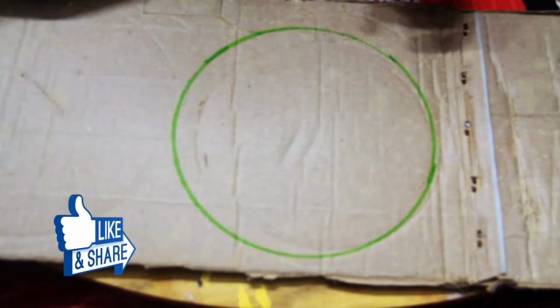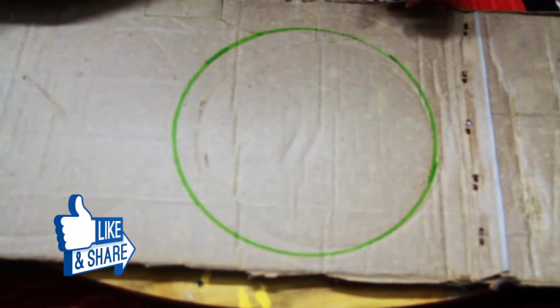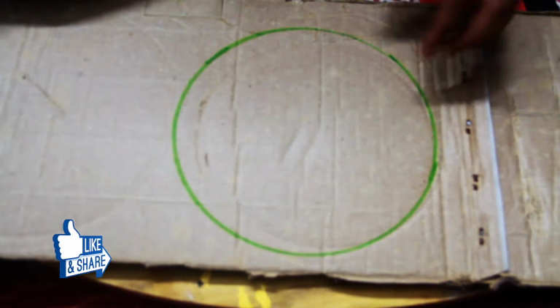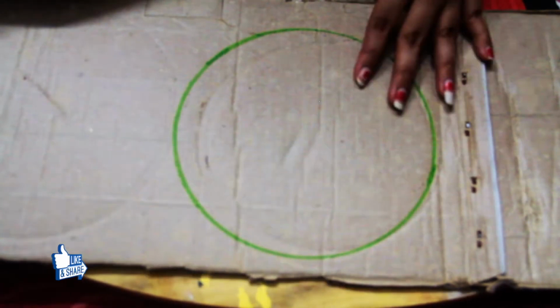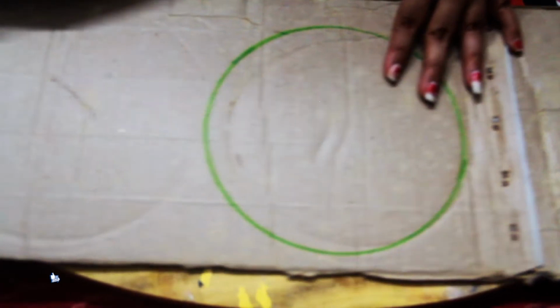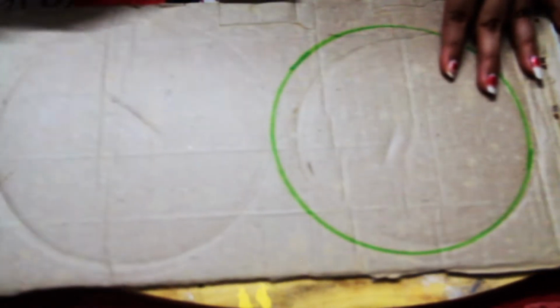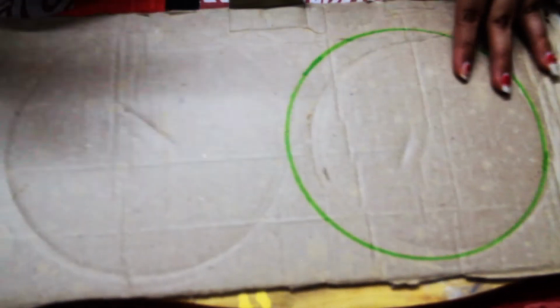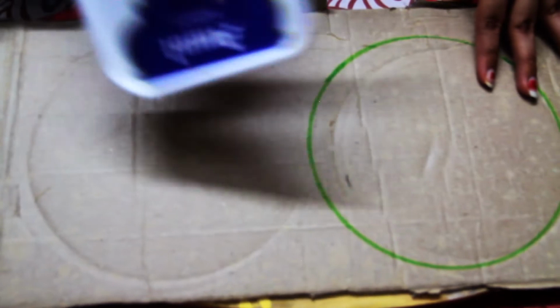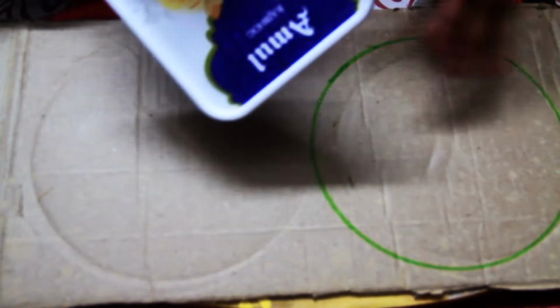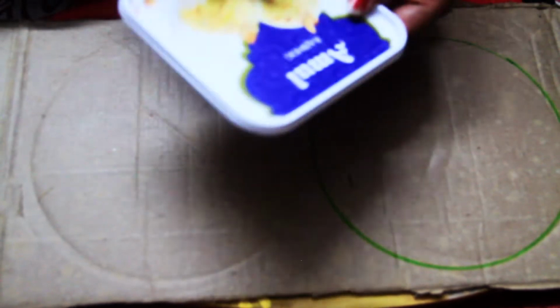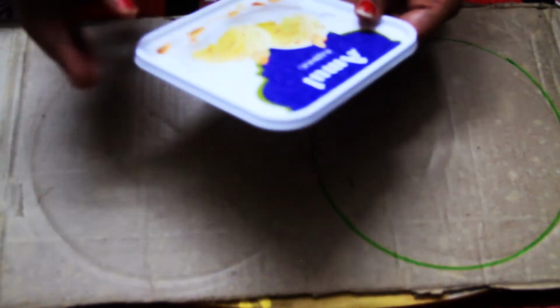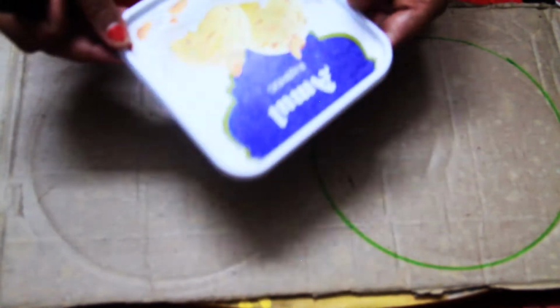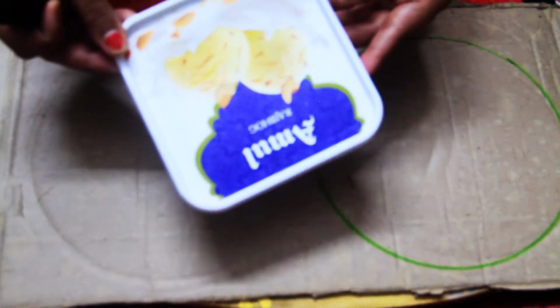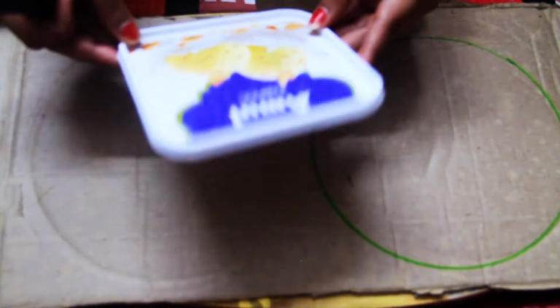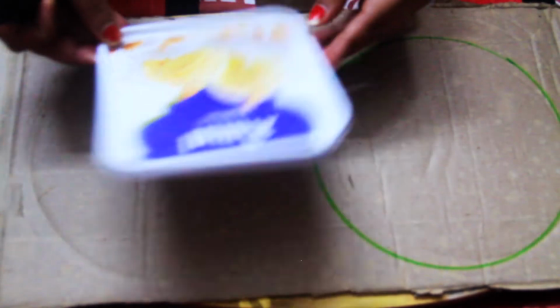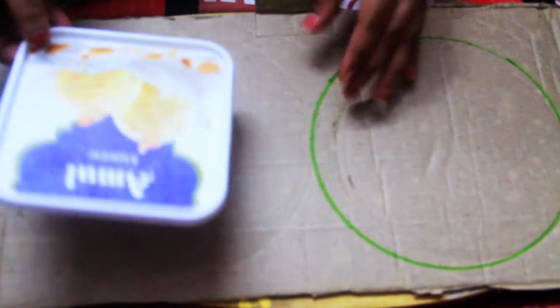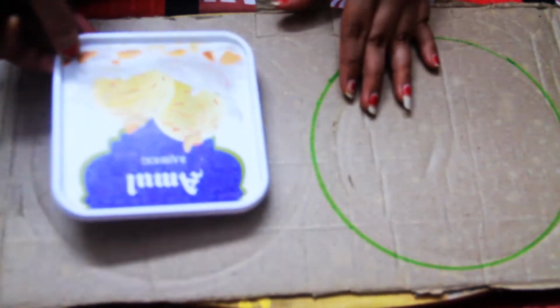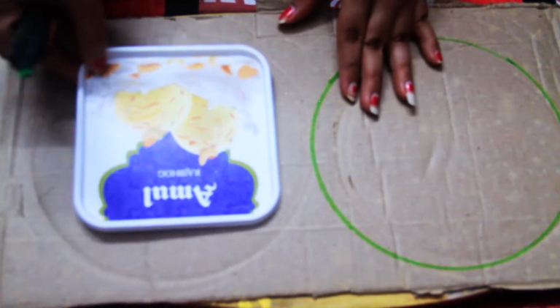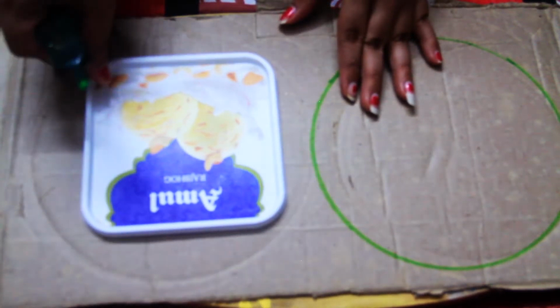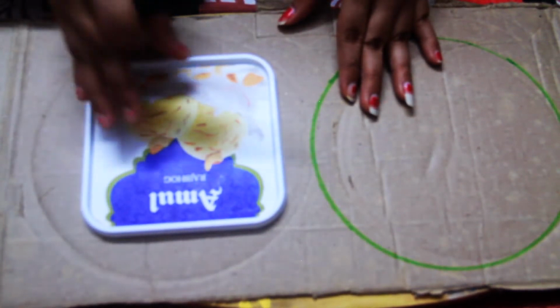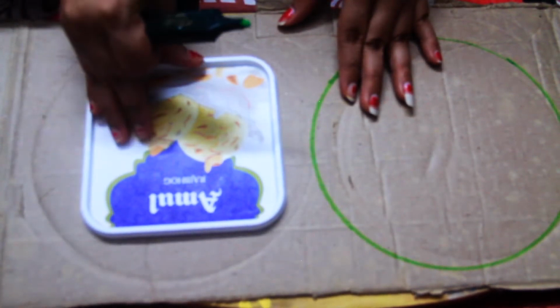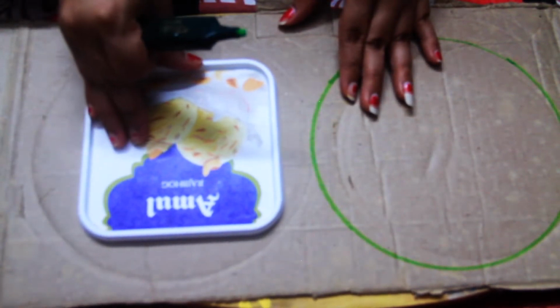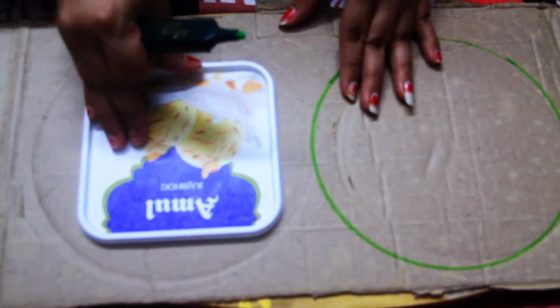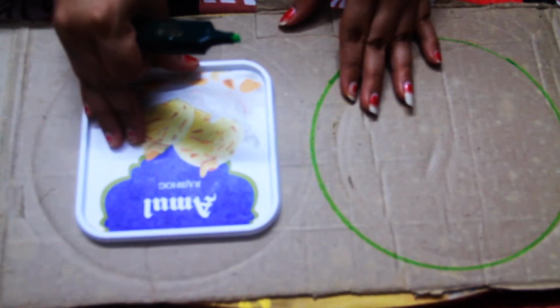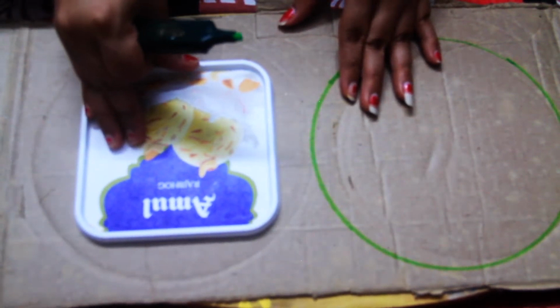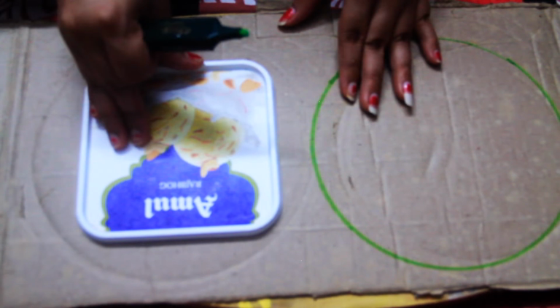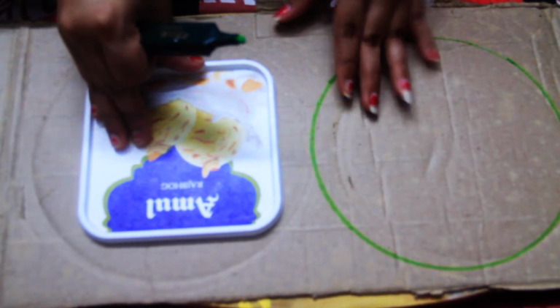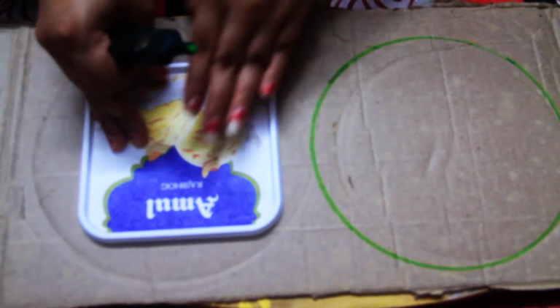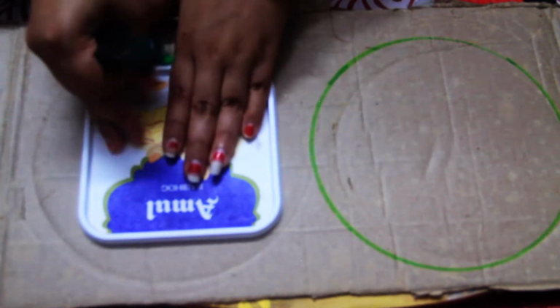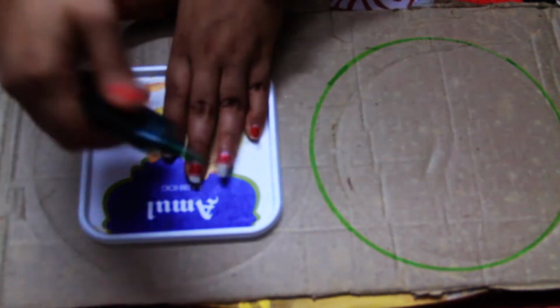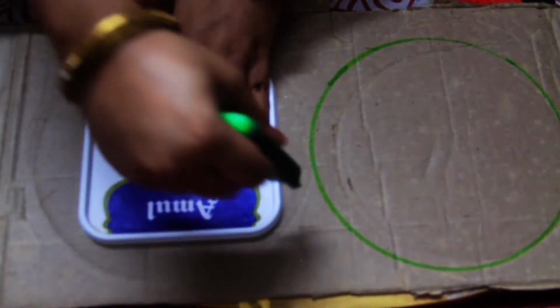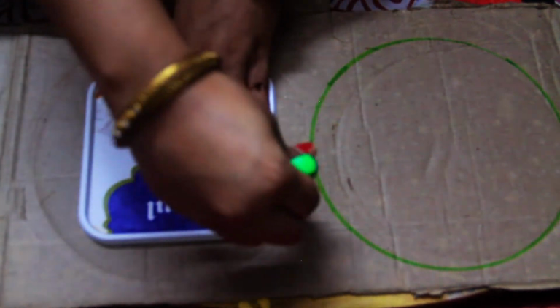I have also made a square shape. I have used an Amul ice cream box for this. You will mark it with markers.